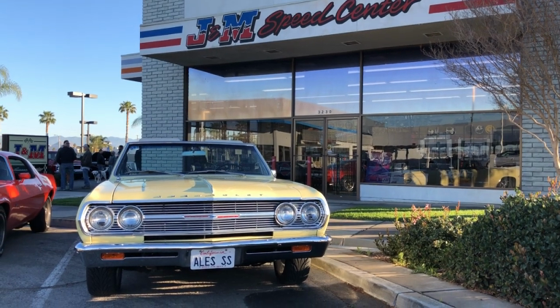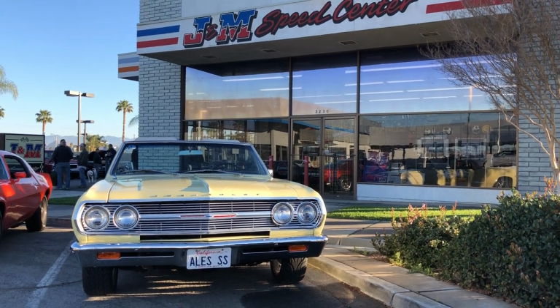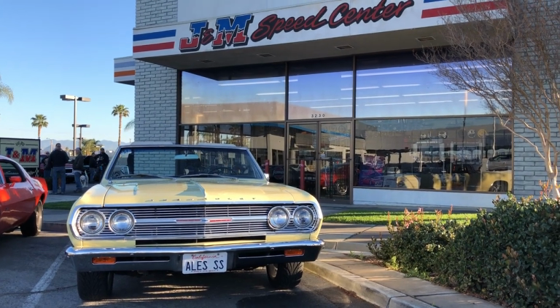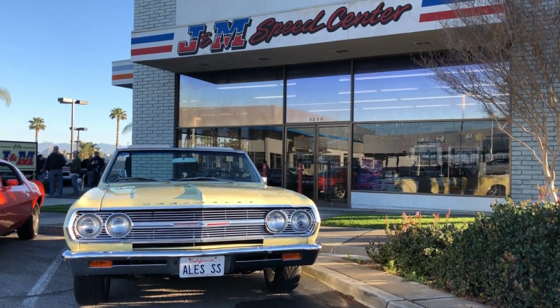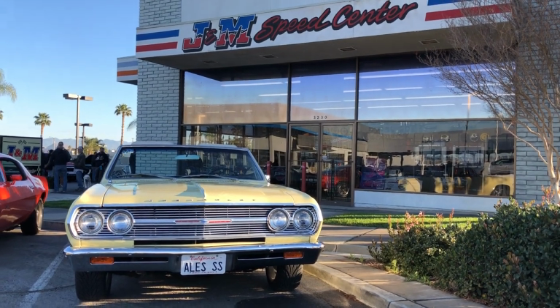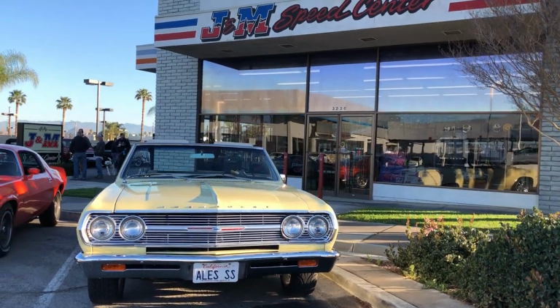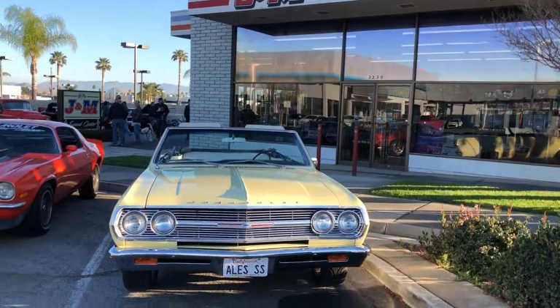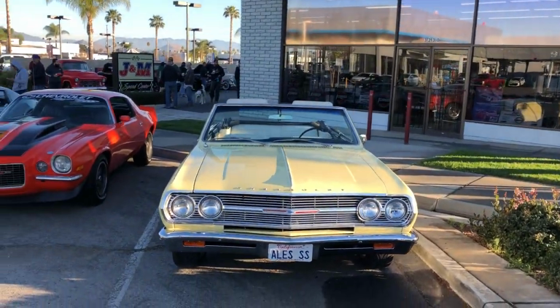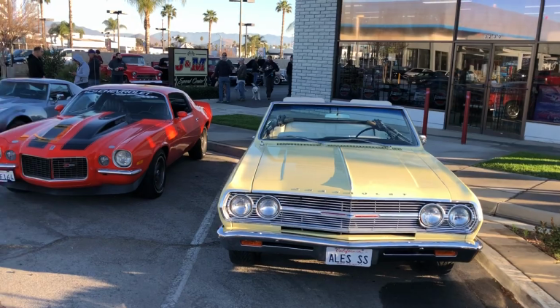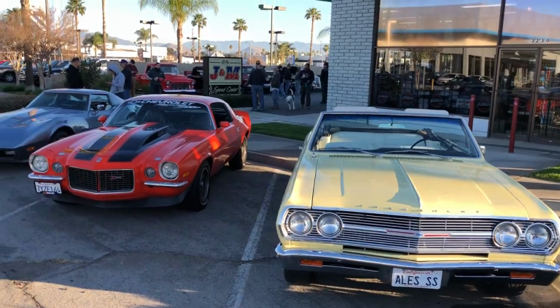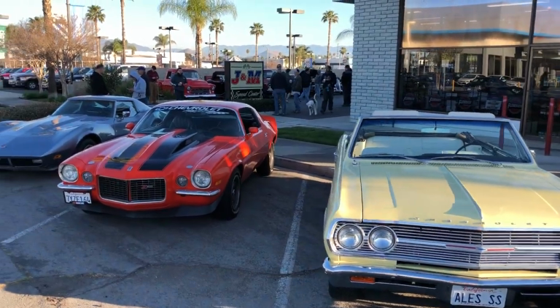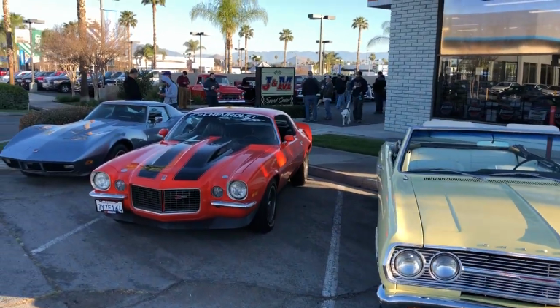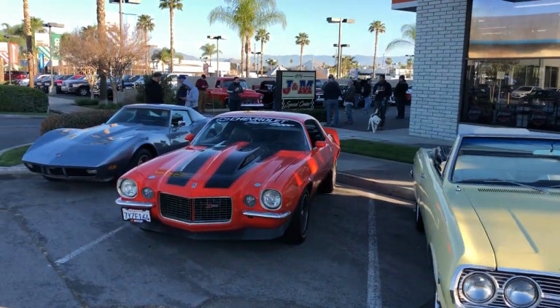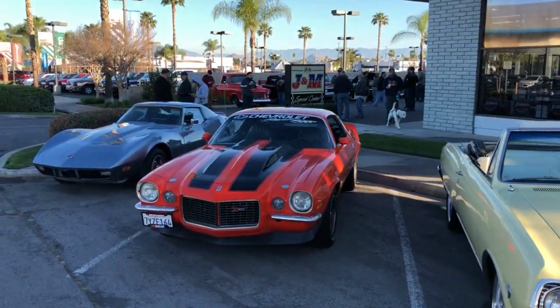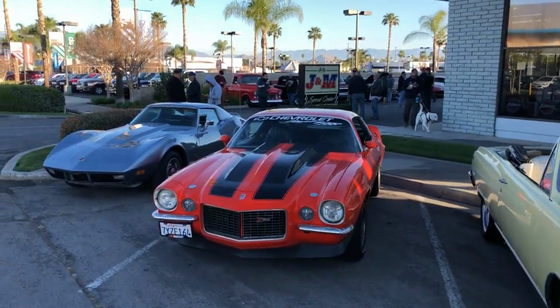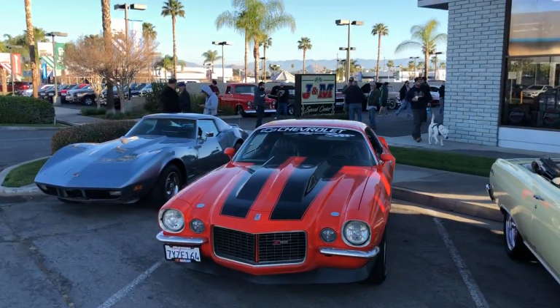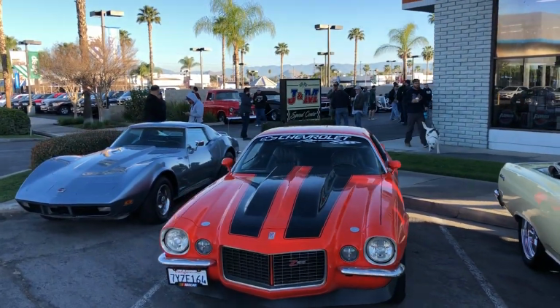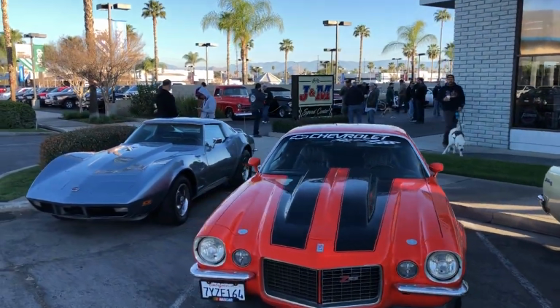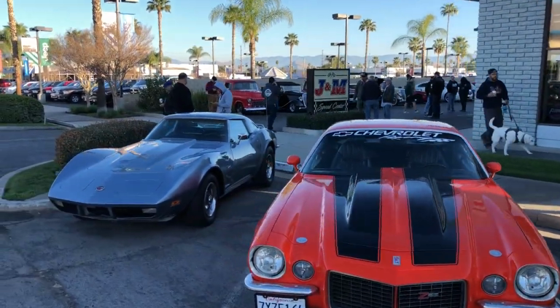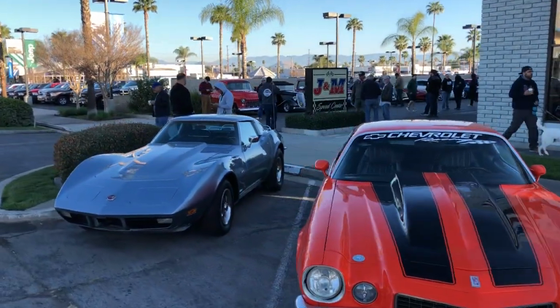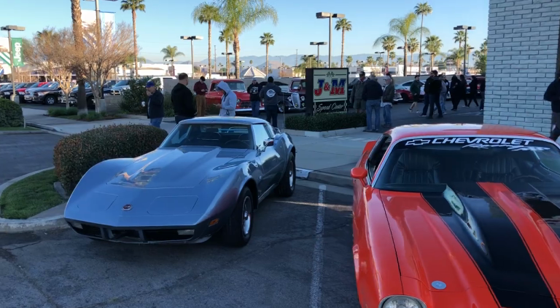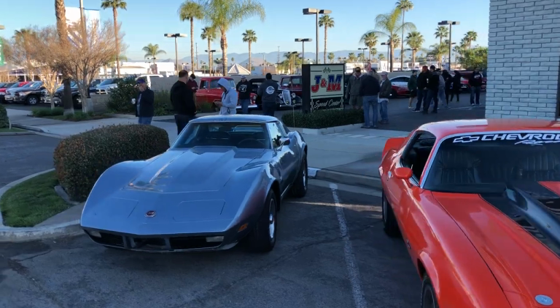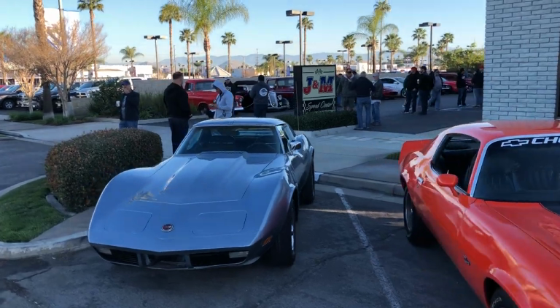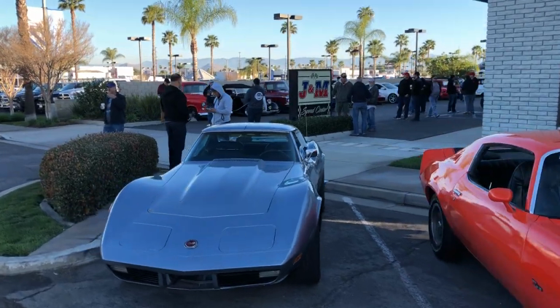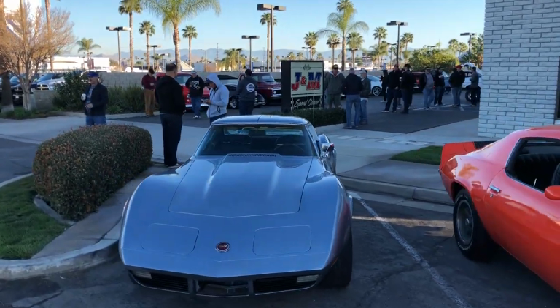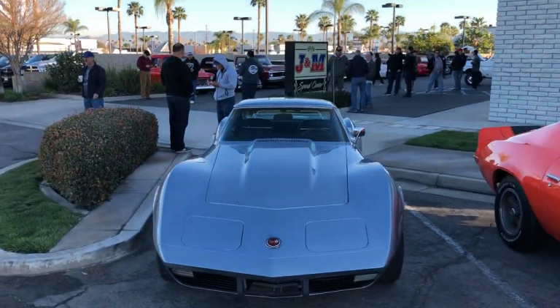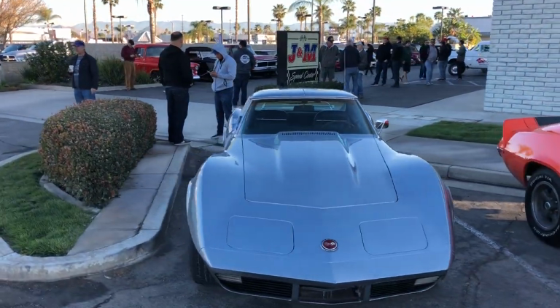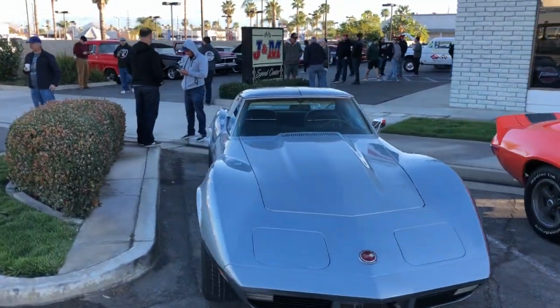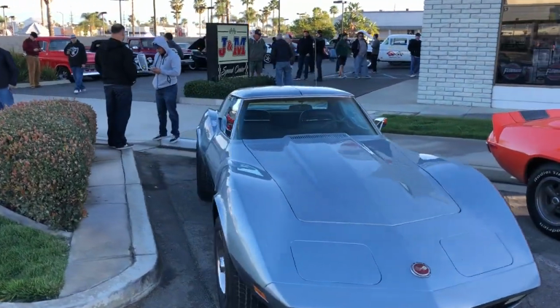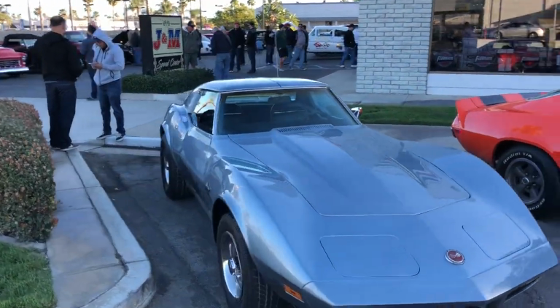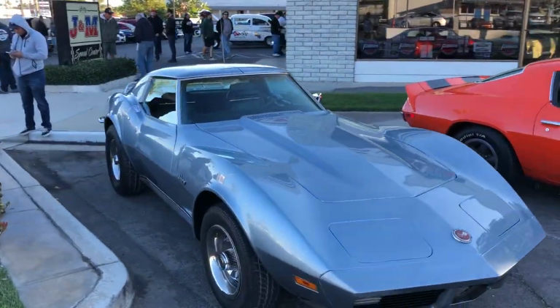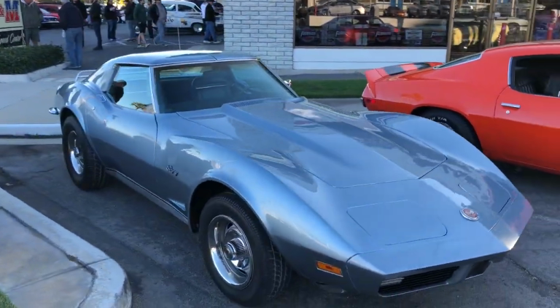Good morning, Mike the Car Guy coming to you live and direct from Riverside Cars and Coffee, hosted by G&M Speed Center. It's our February show and it's actually our one year anniversary of Riverside Cars and Coffee.